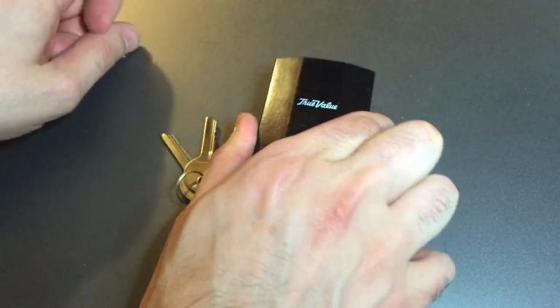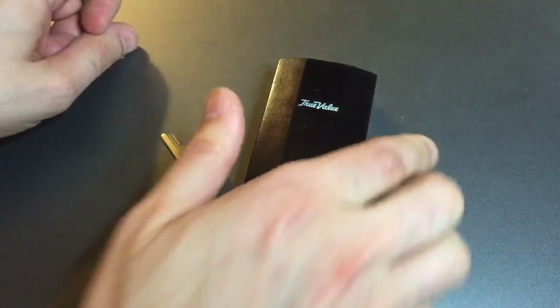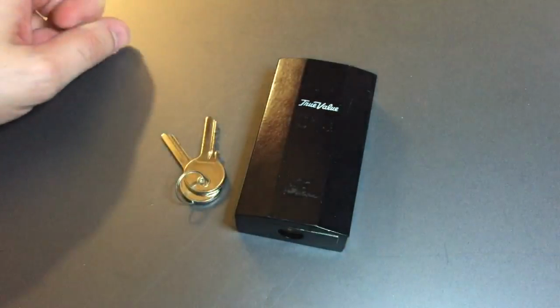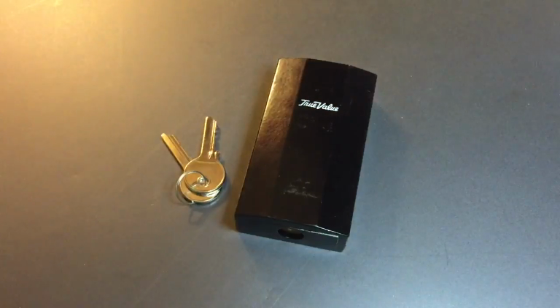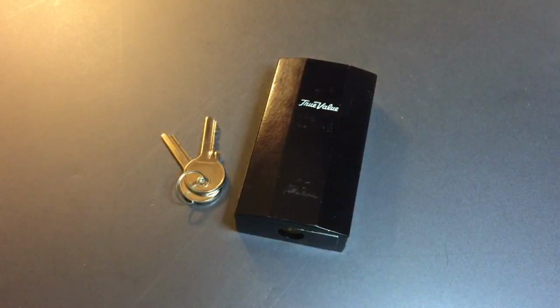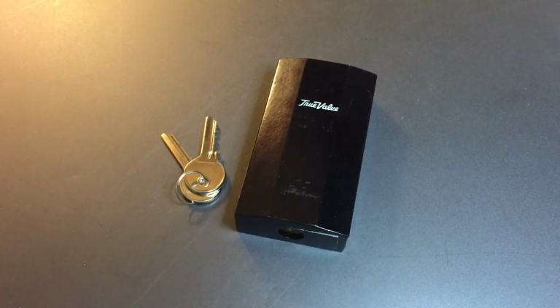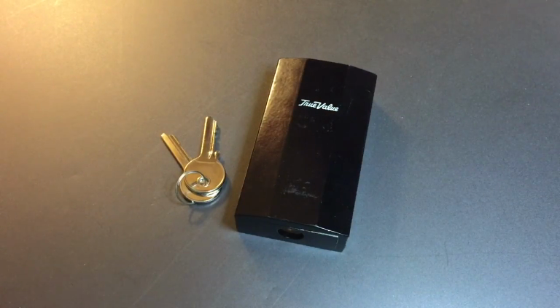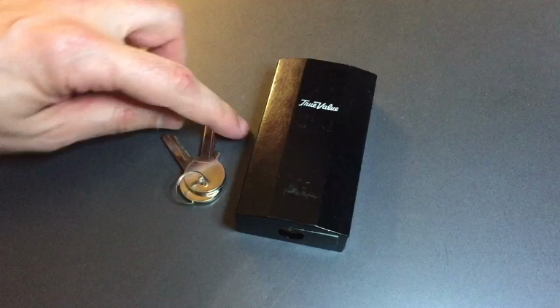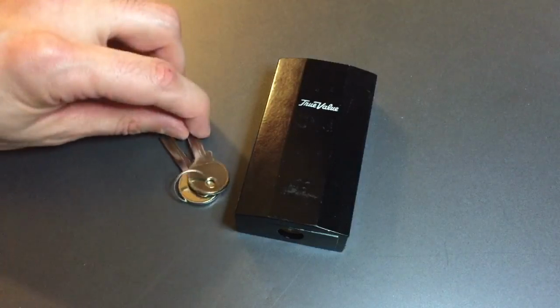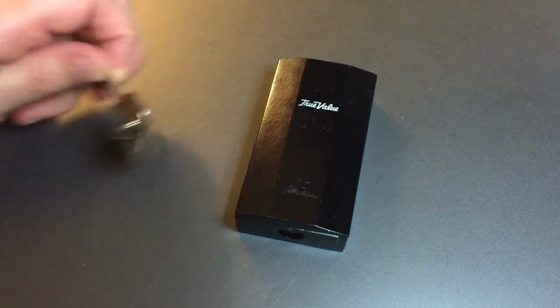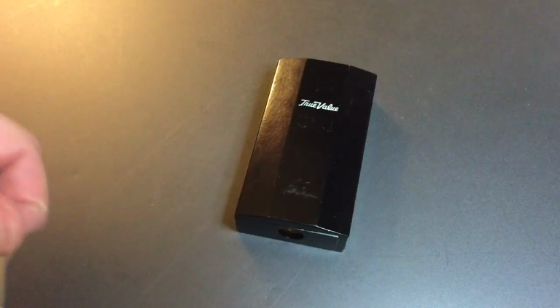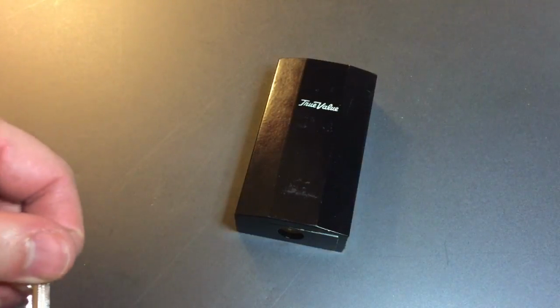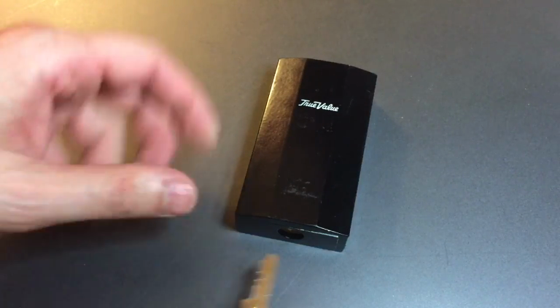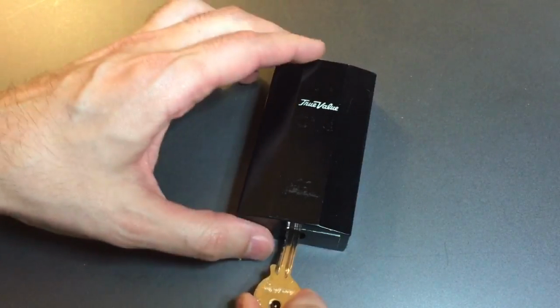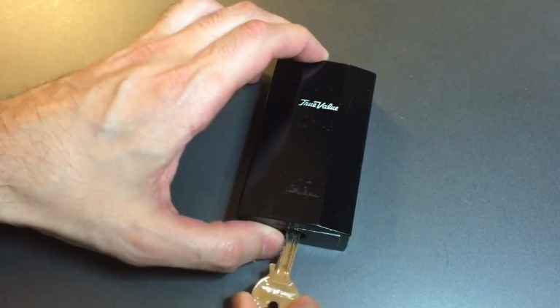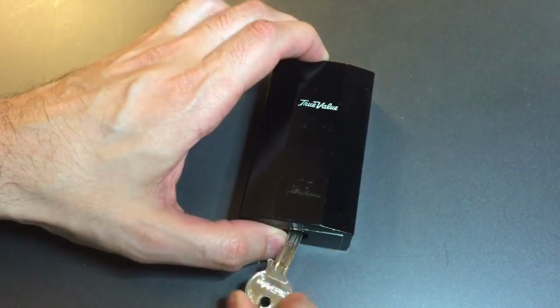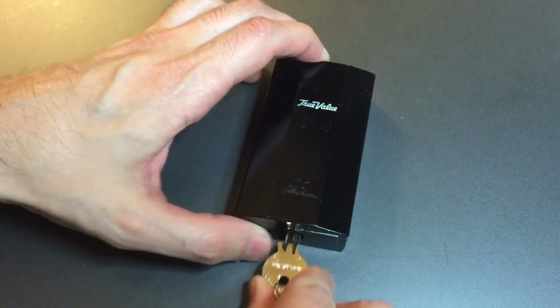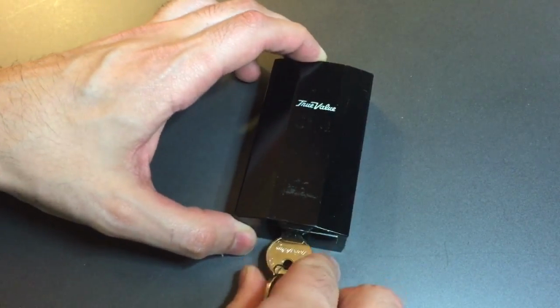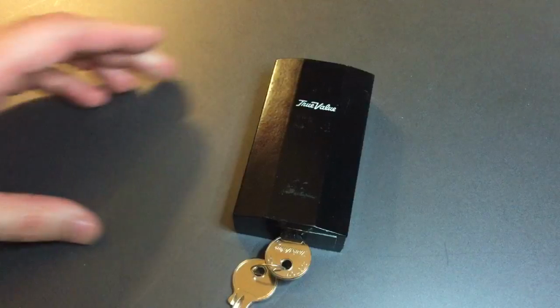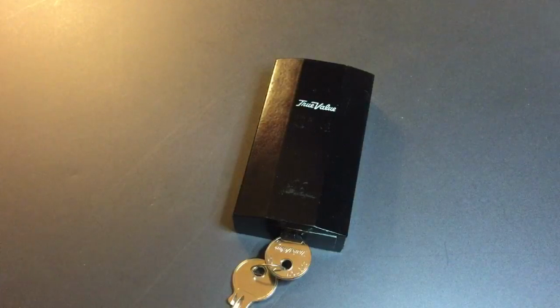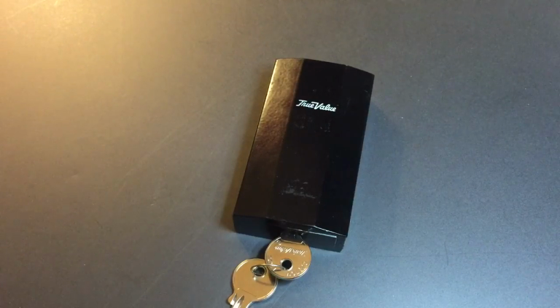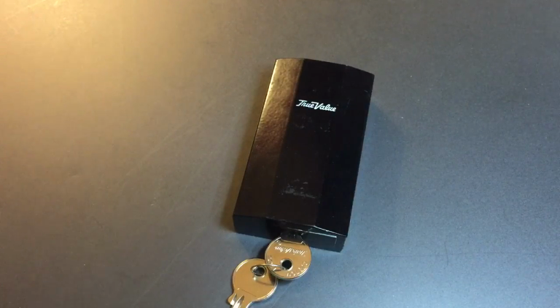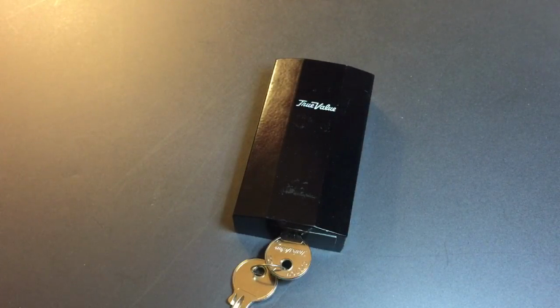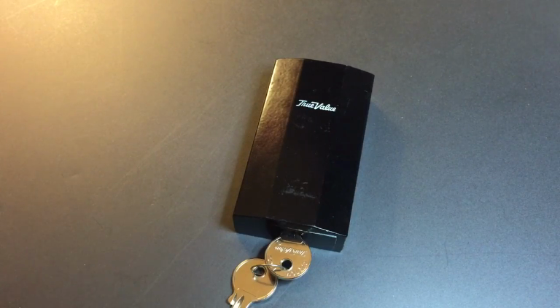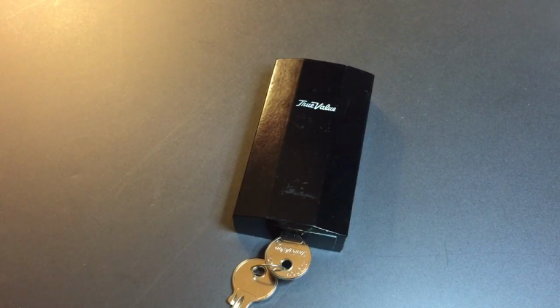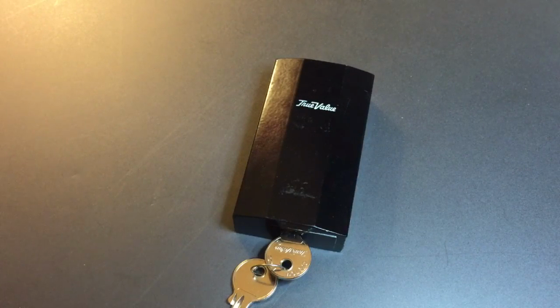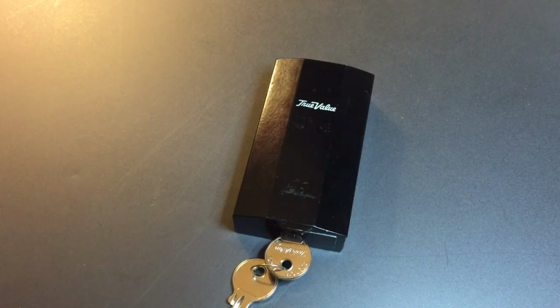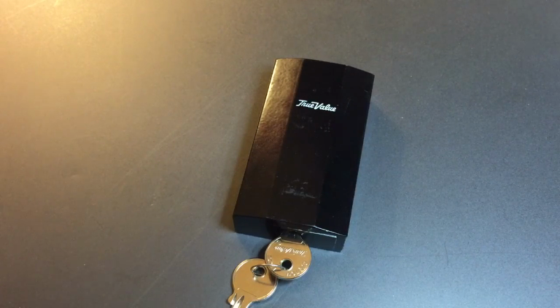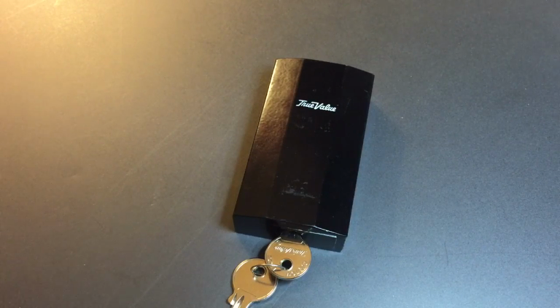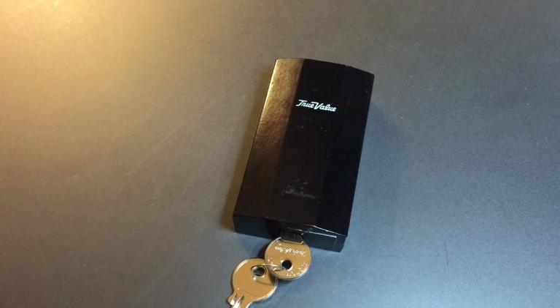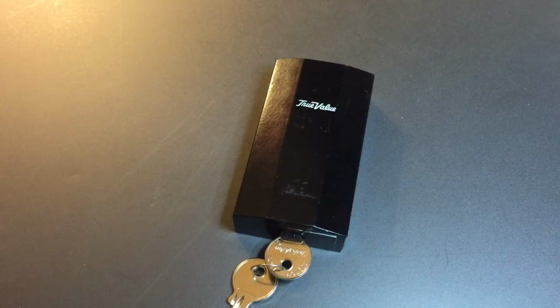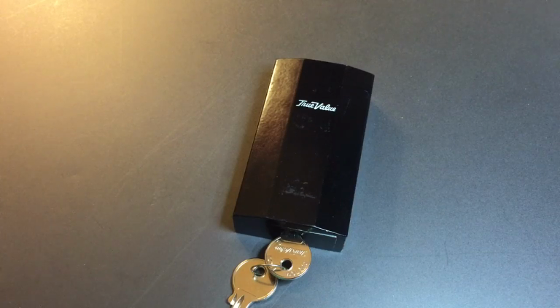What makes this lock so unusual? It is the only padlock I own that does not have any shackle. I'm not talking about hidden shackle or shrouded shackle locks — I mean no shackle.